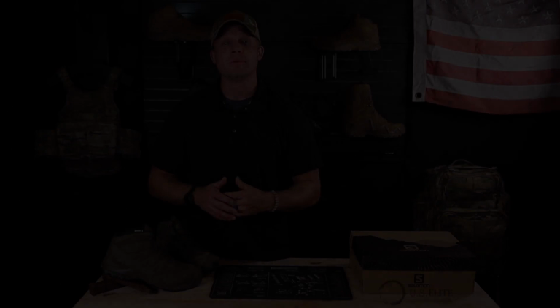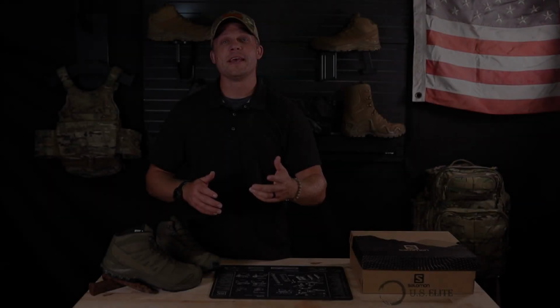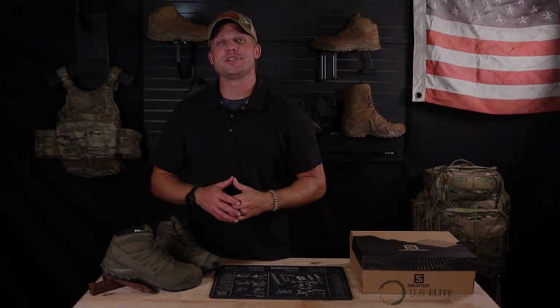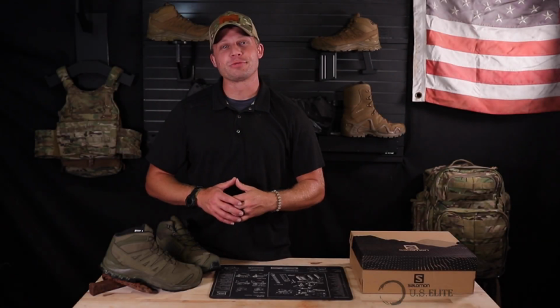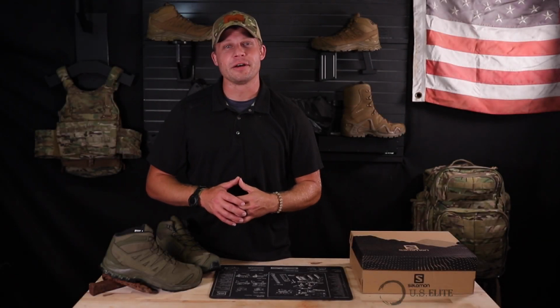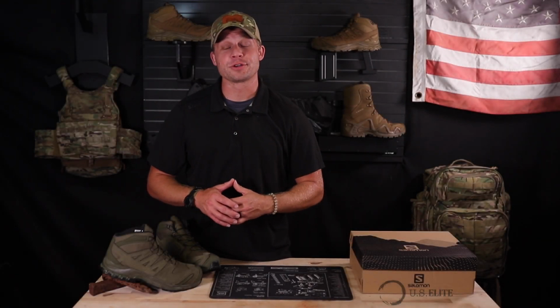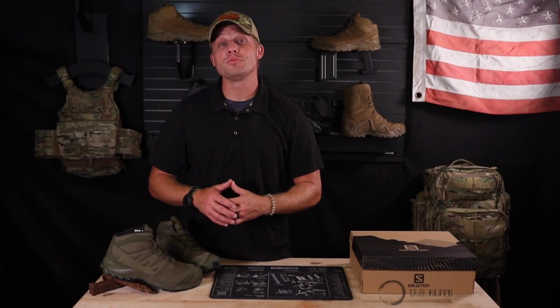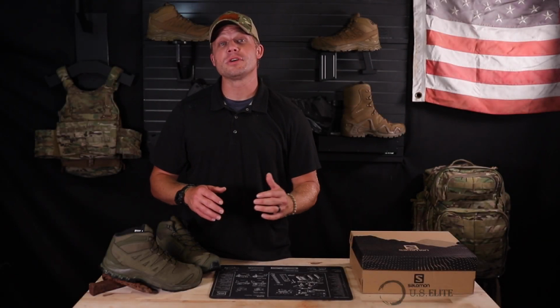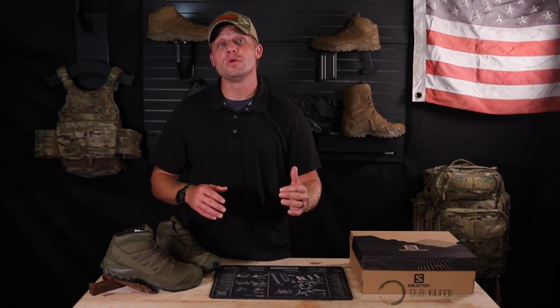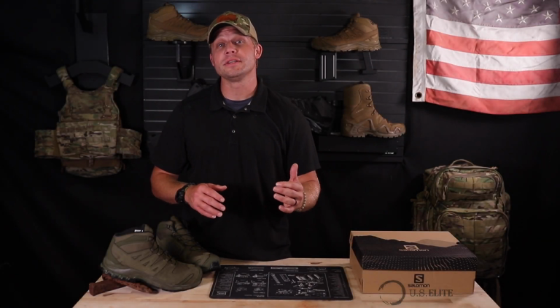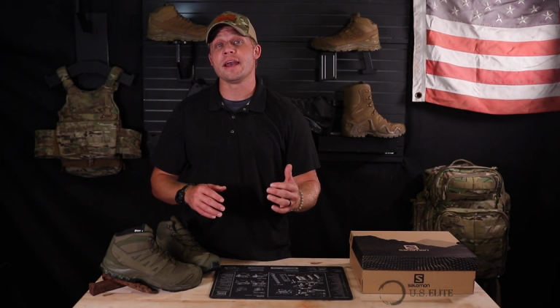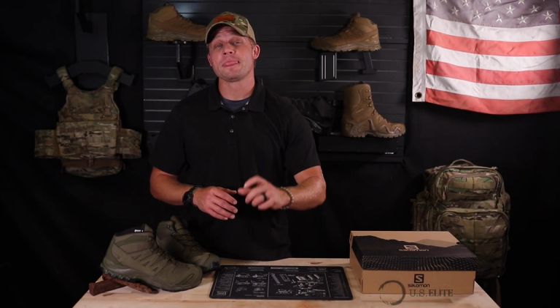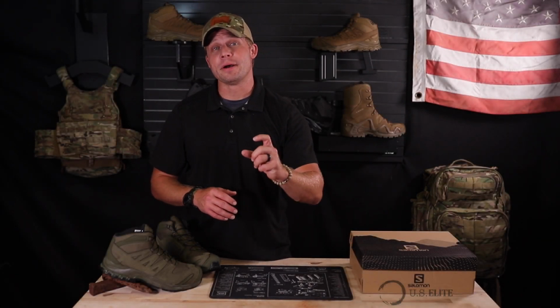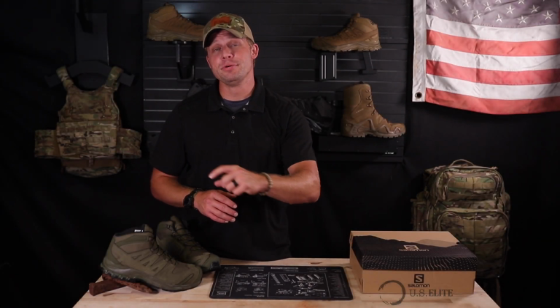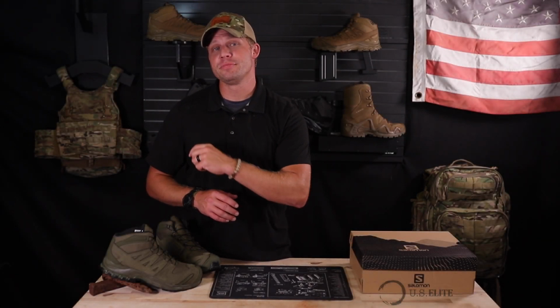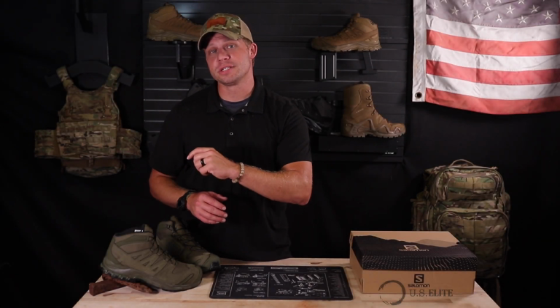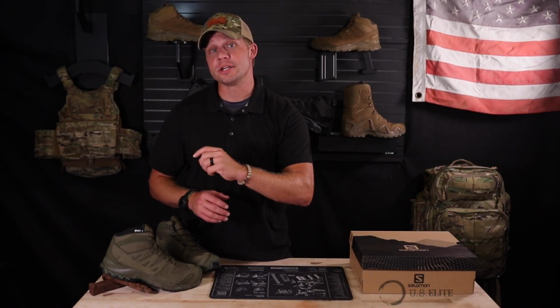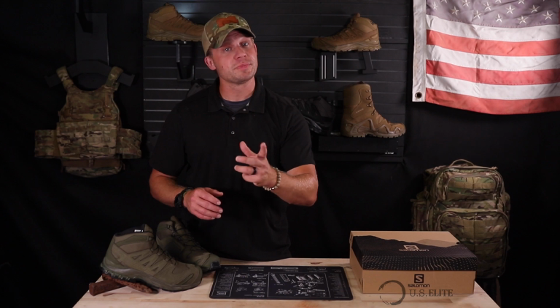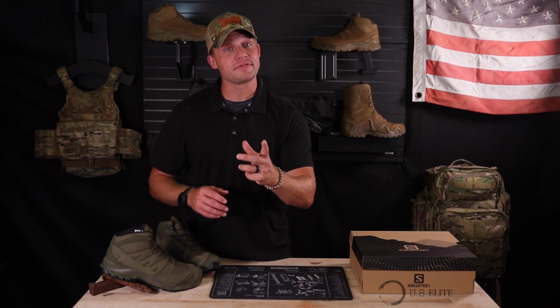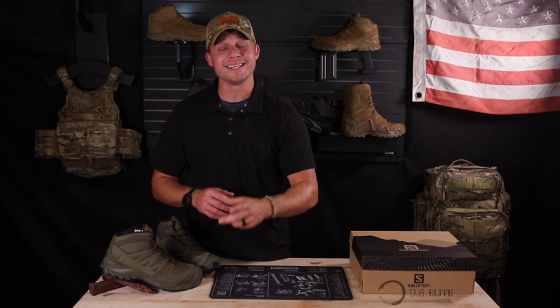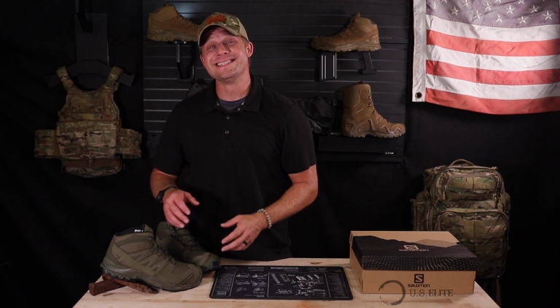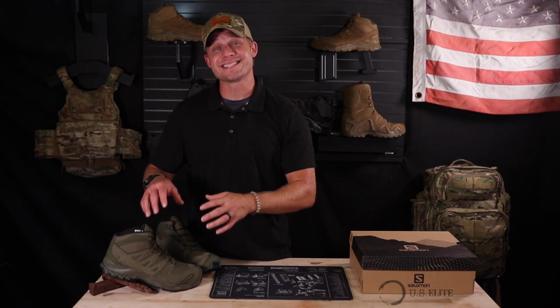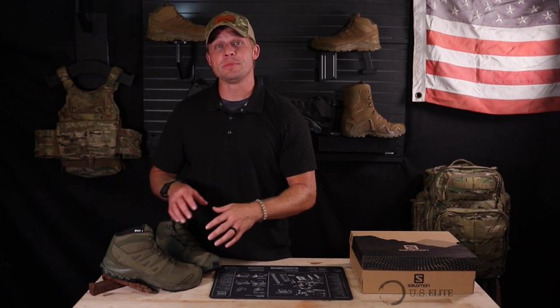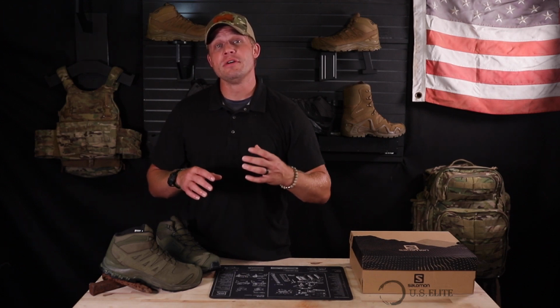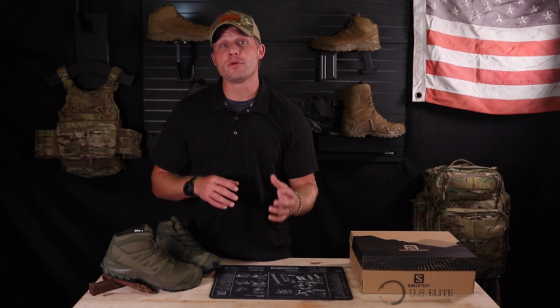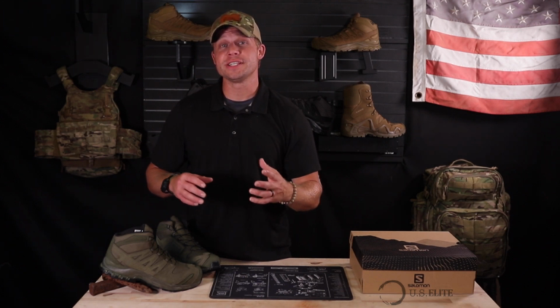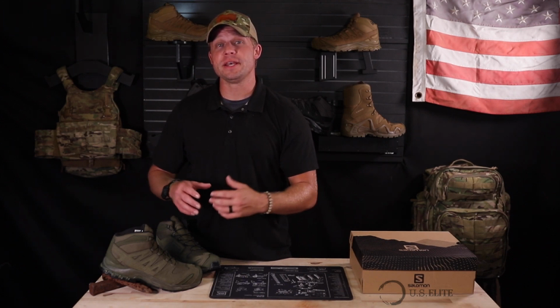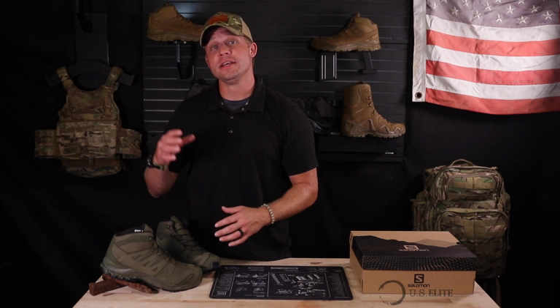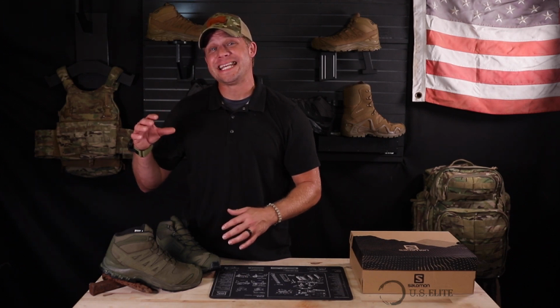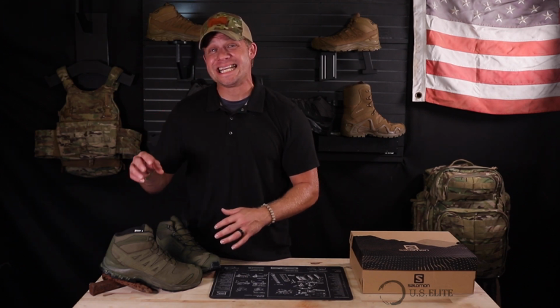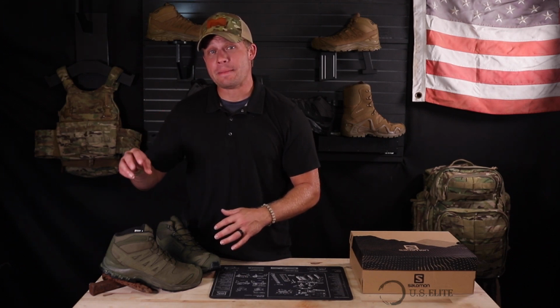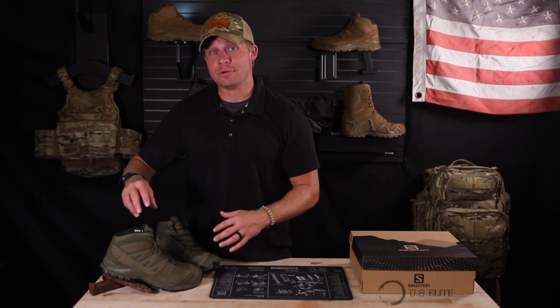Hey, Chase the Recon Actual. I want to talk quickly today about boots from US Elite Gear, specifically the Salomon Forces Mid EN boot.